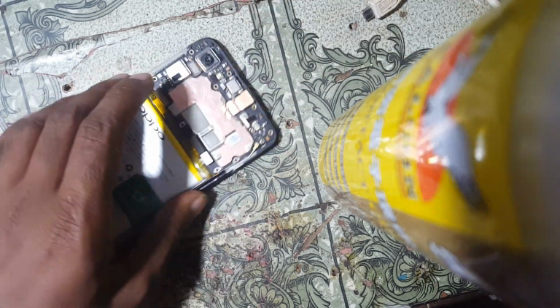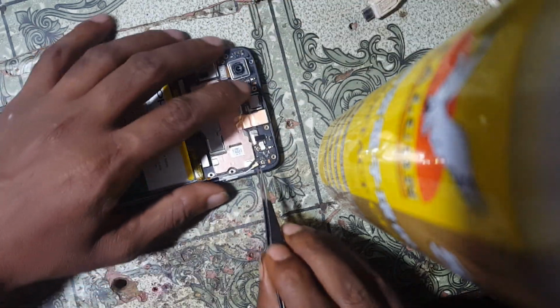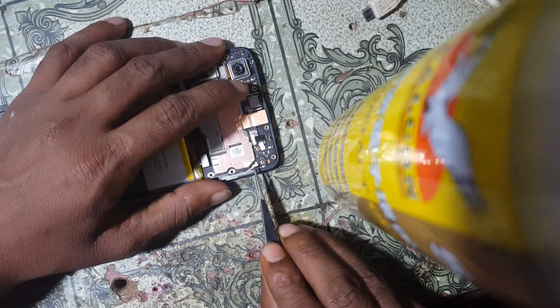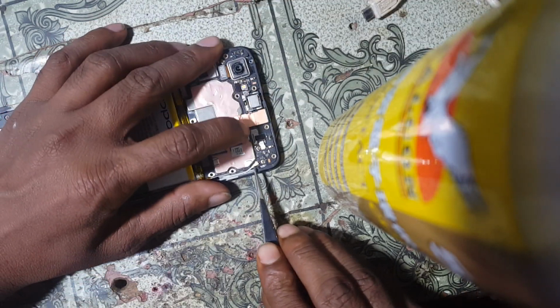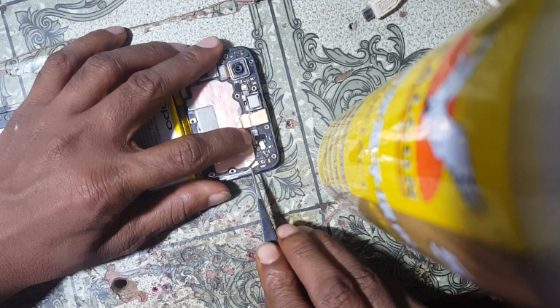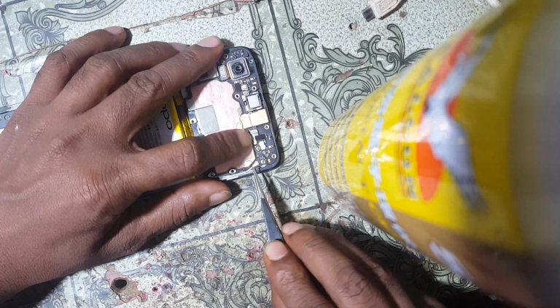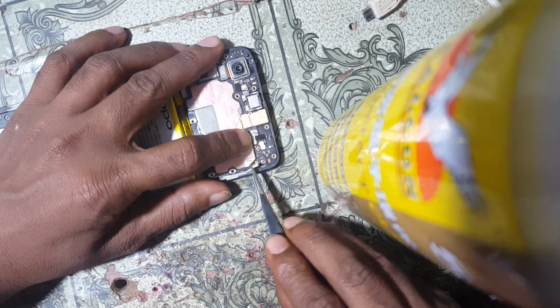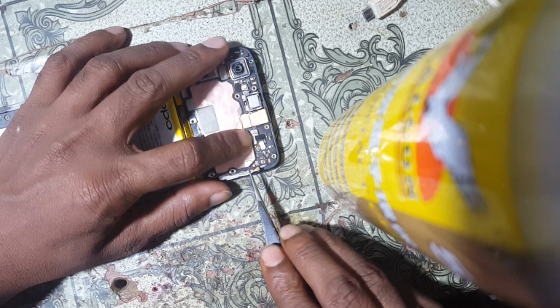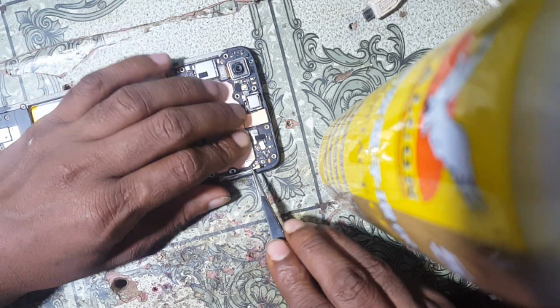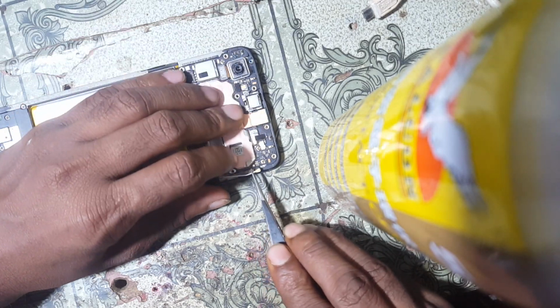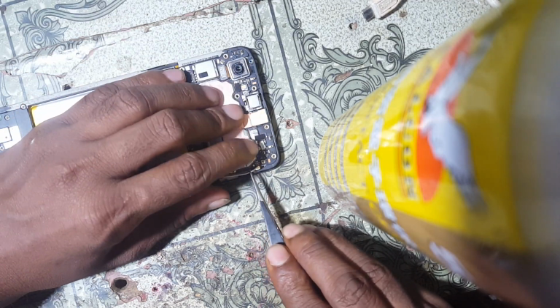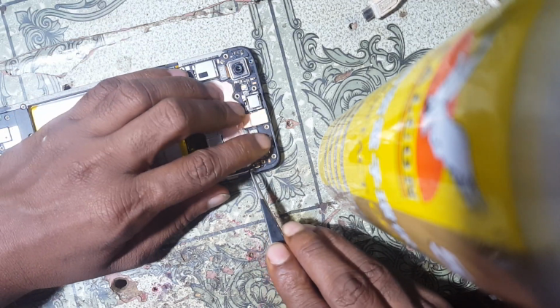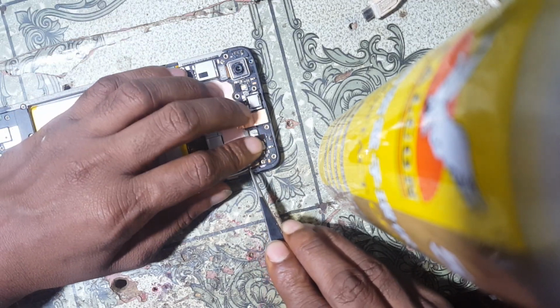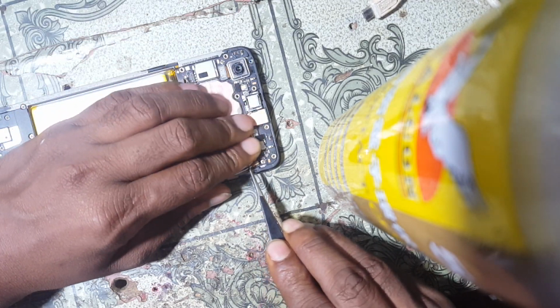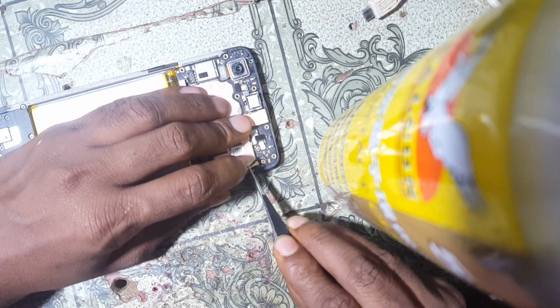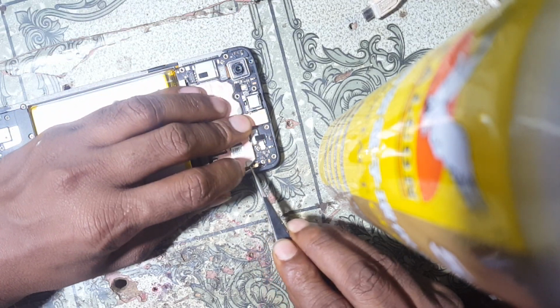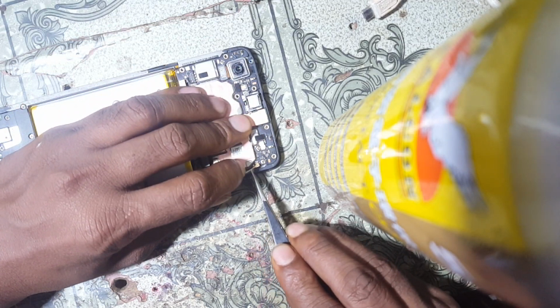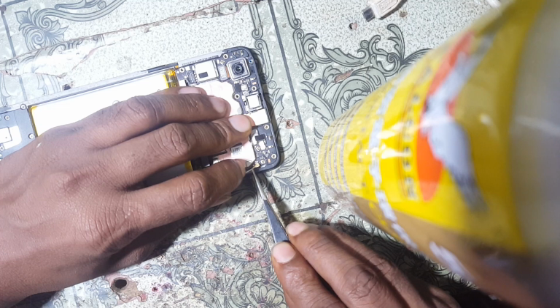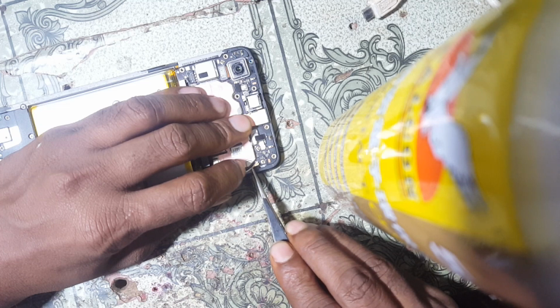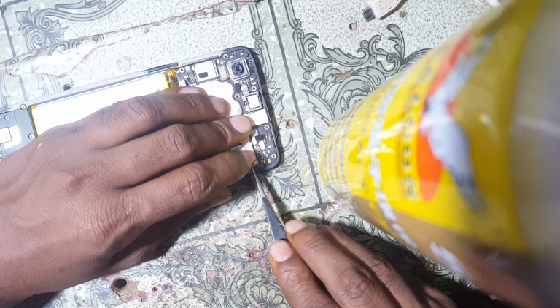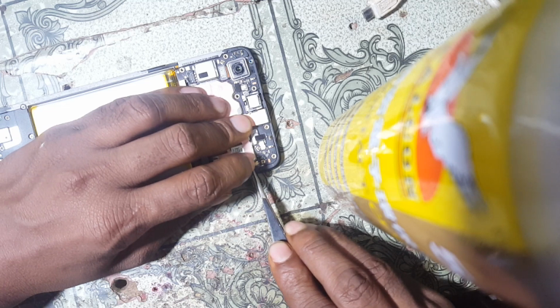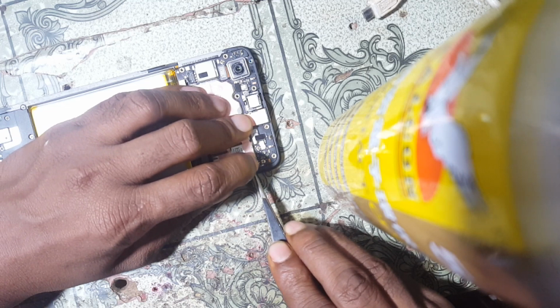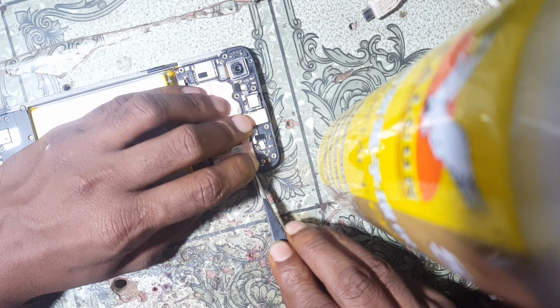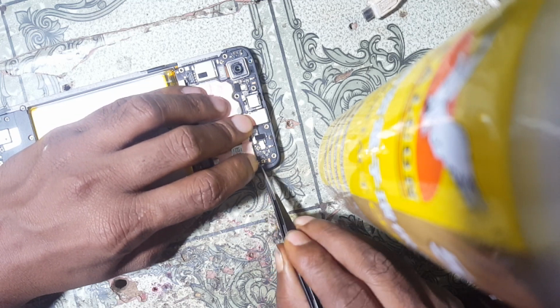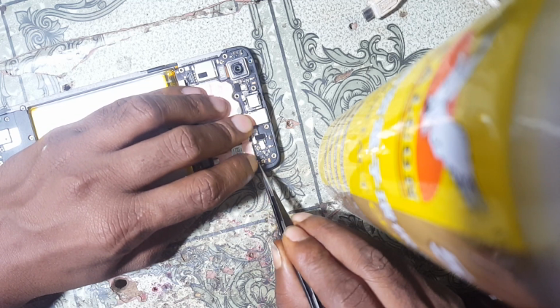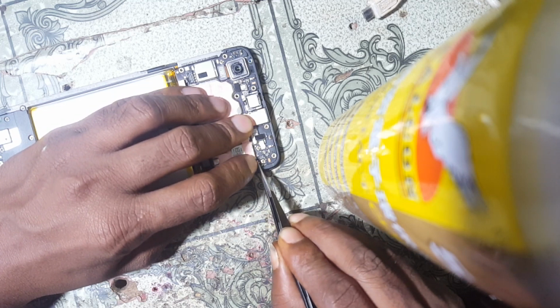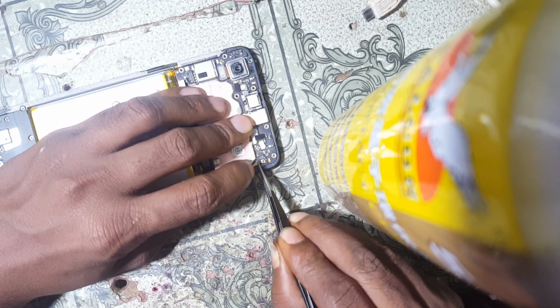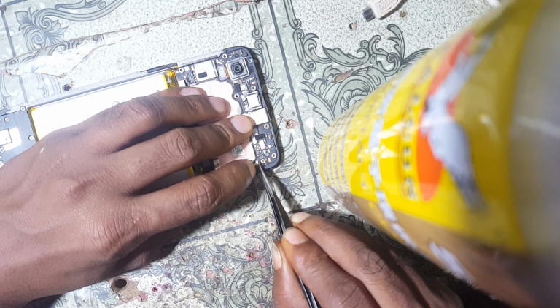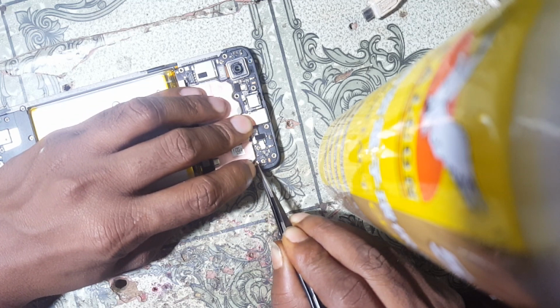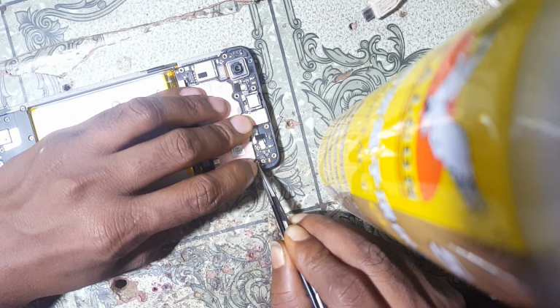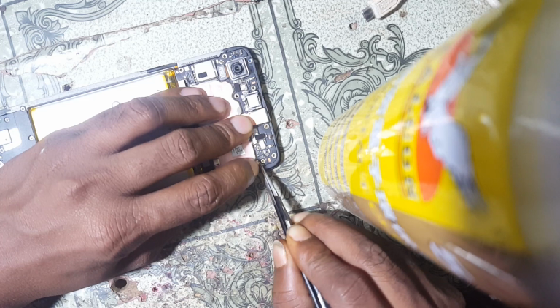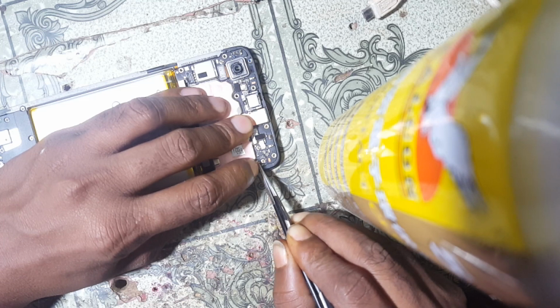You can remove pattern lock and screen lock from Oppo F7 and Oppo A83 easily this way.